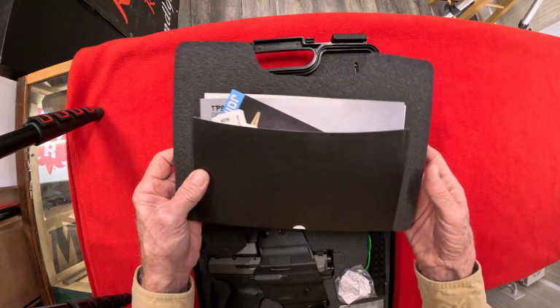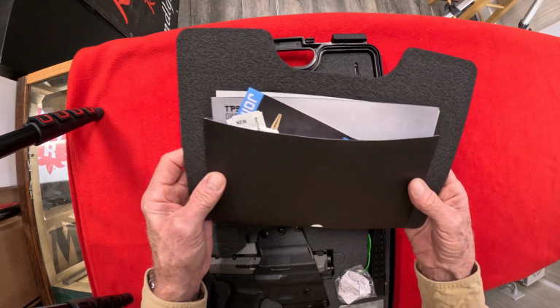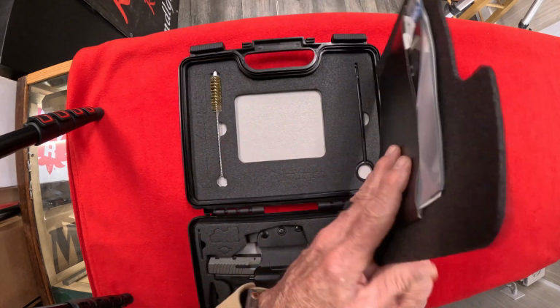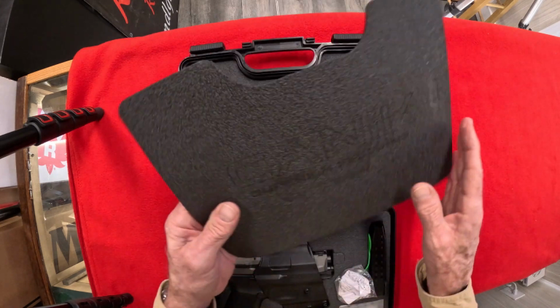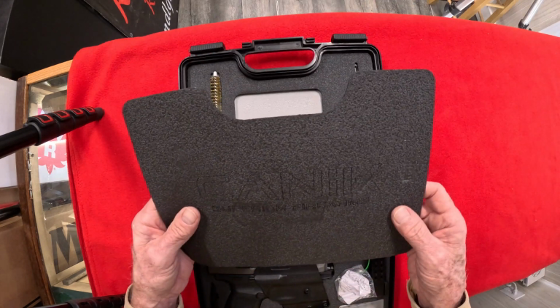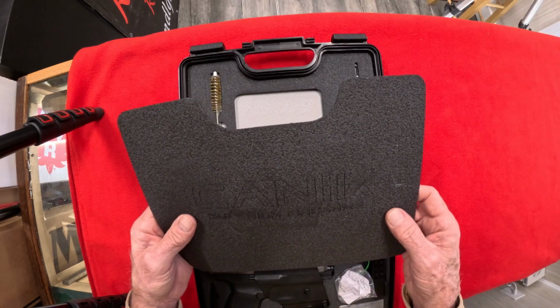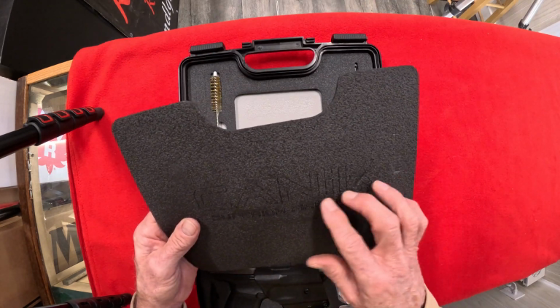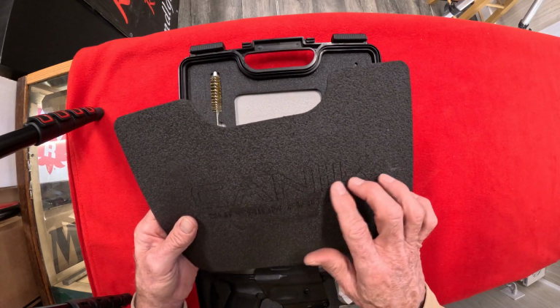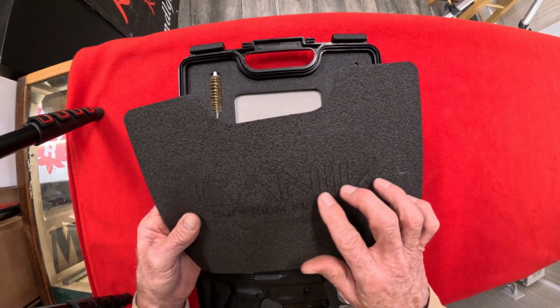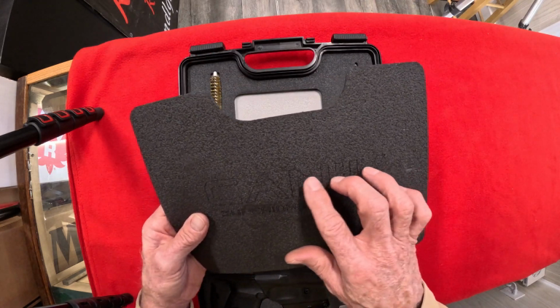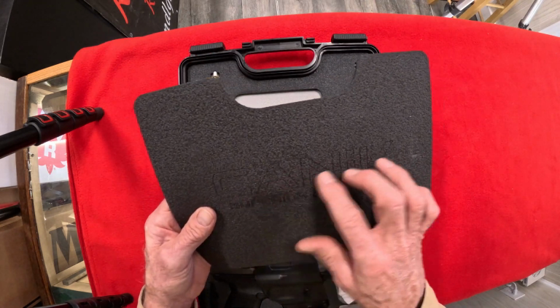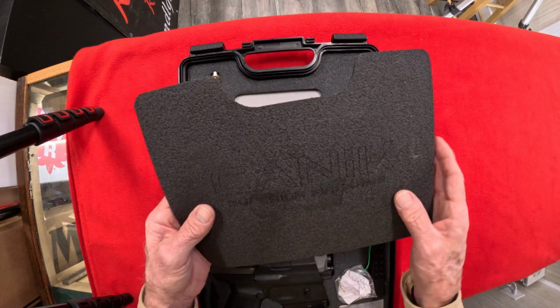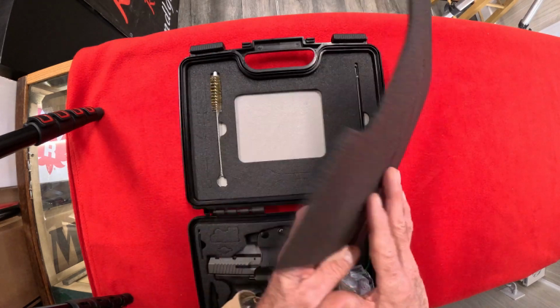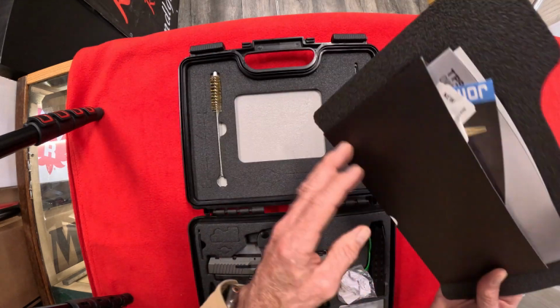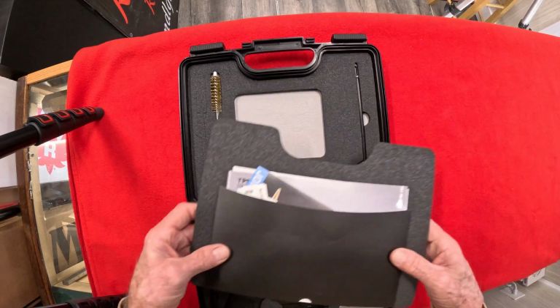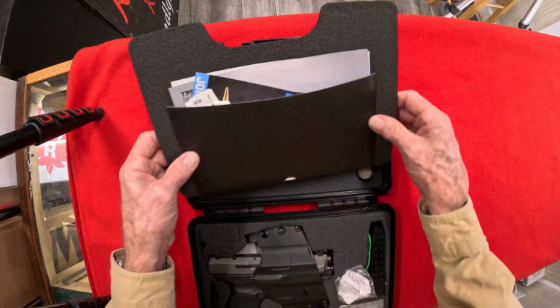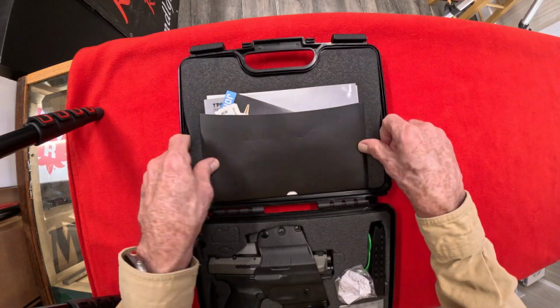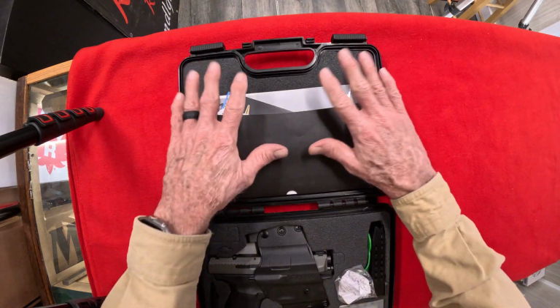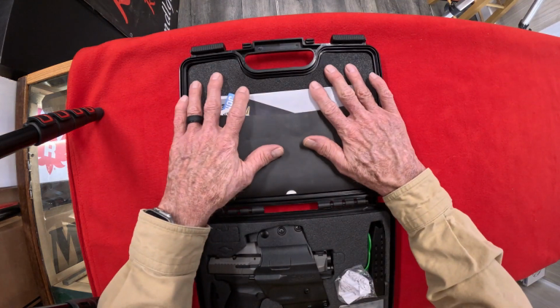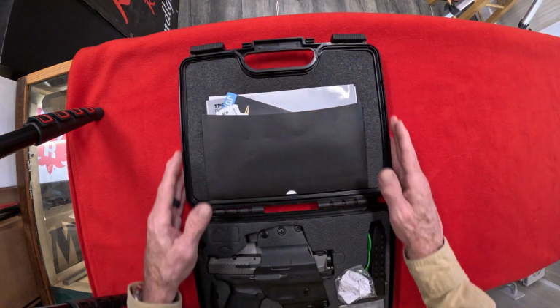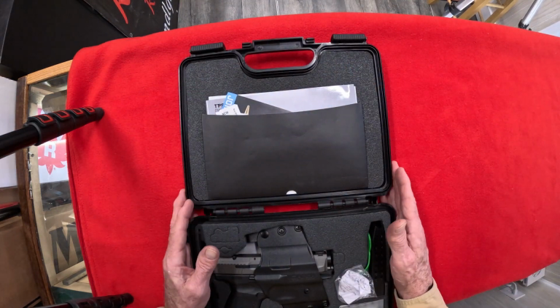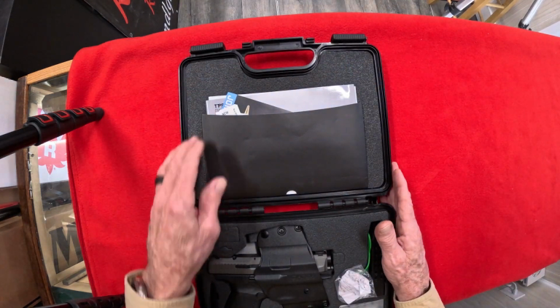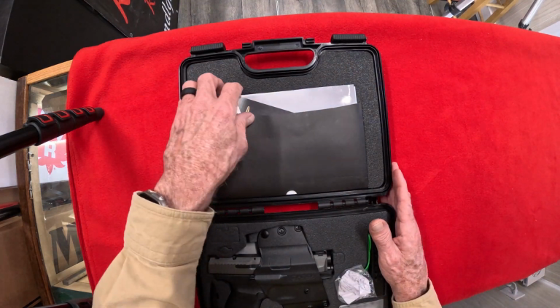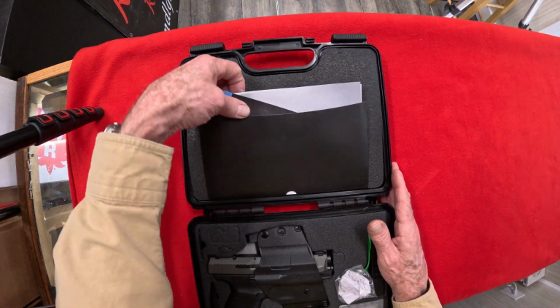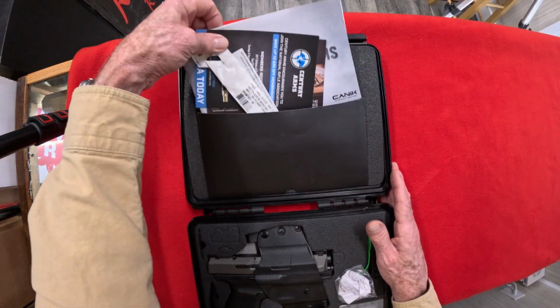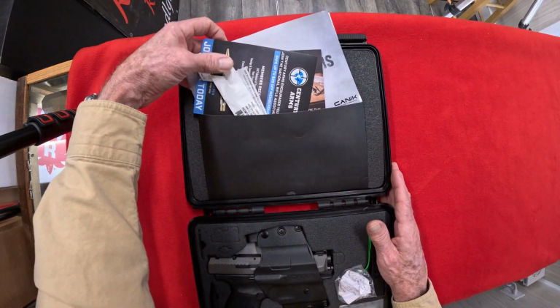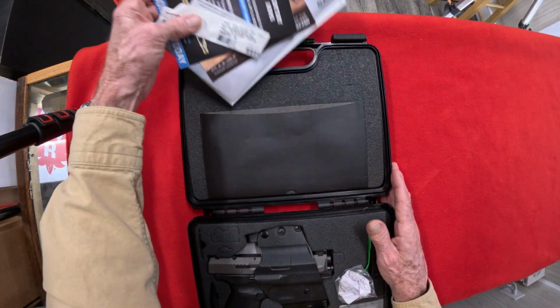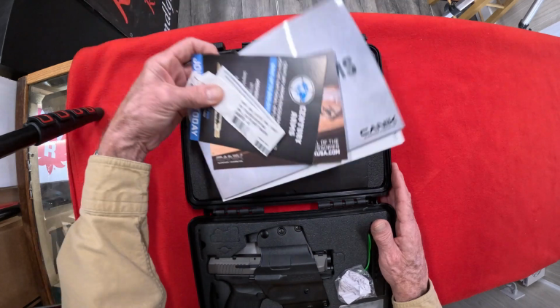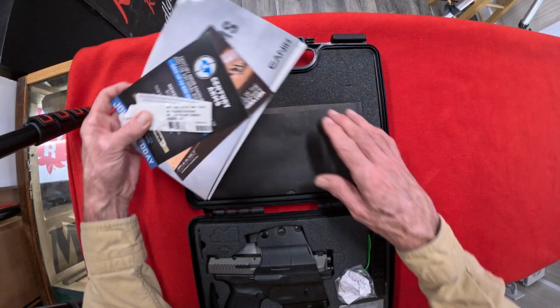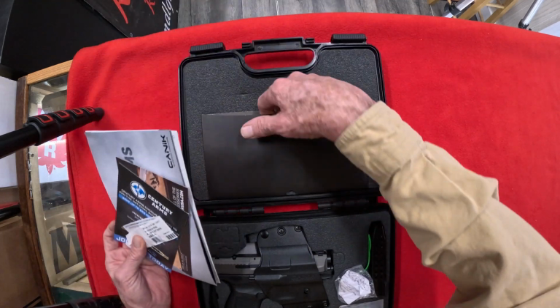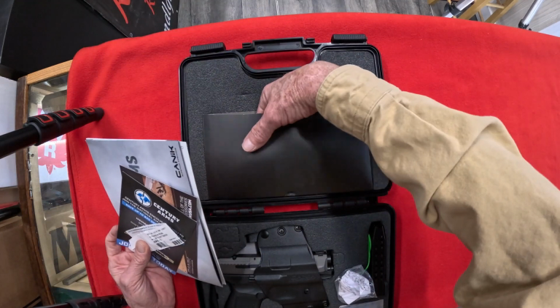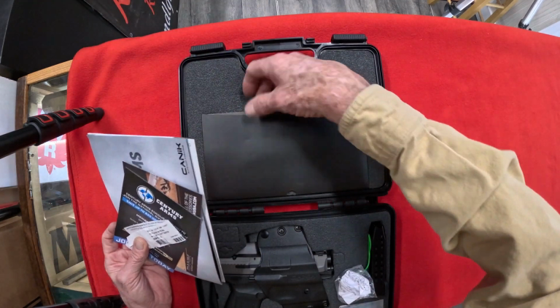I've got a CNC engraver too, and I don't know what kind of power they would have to use to do this — it had to be extremely low. Looks good, very good. Manuals, paperwork — let's see what we got. Anything else in there? Nope.